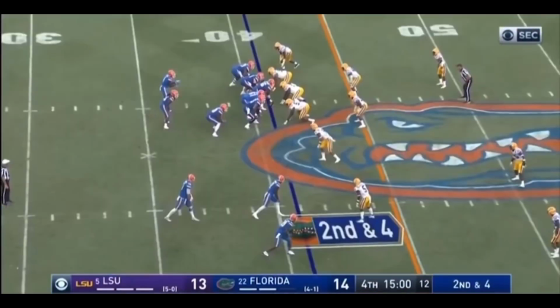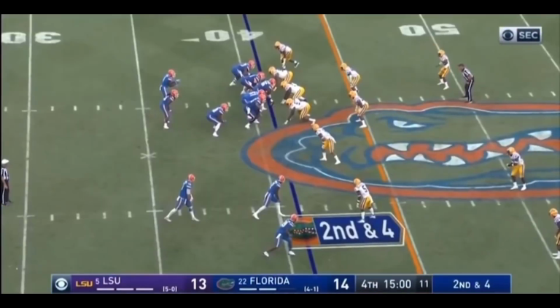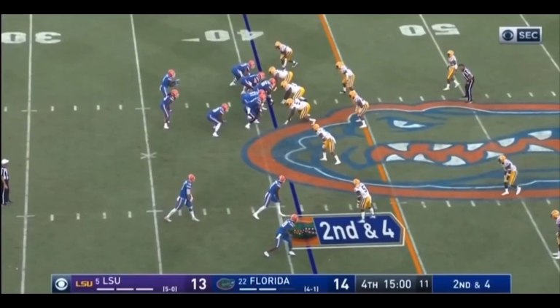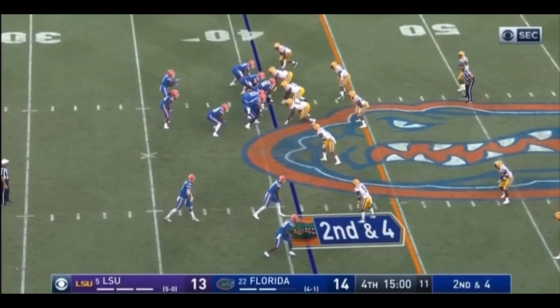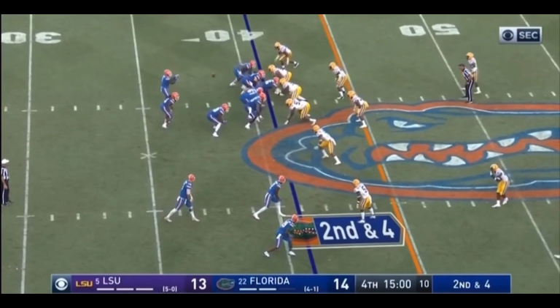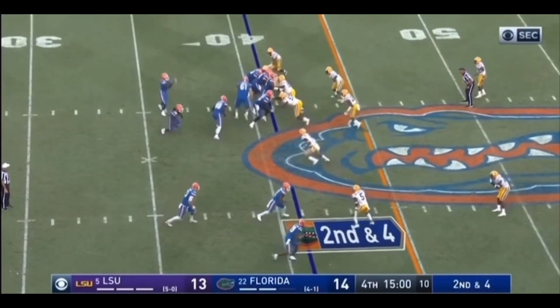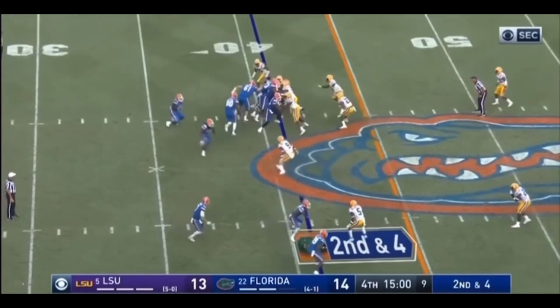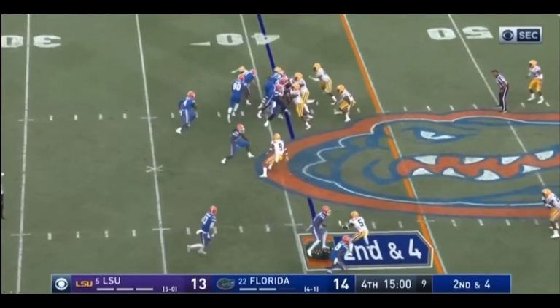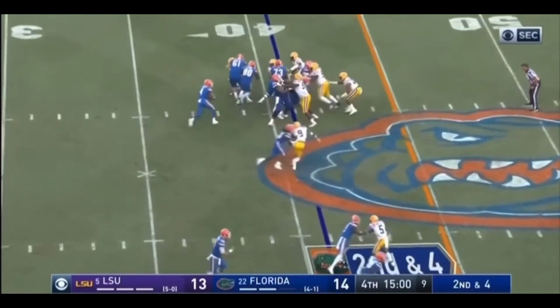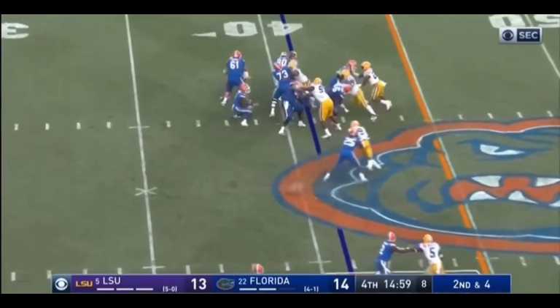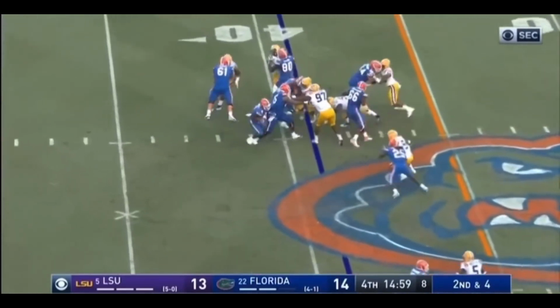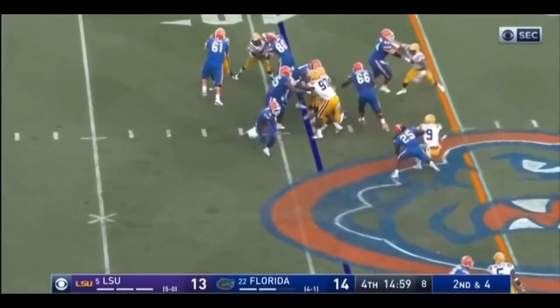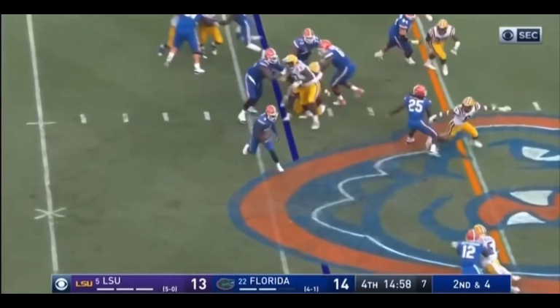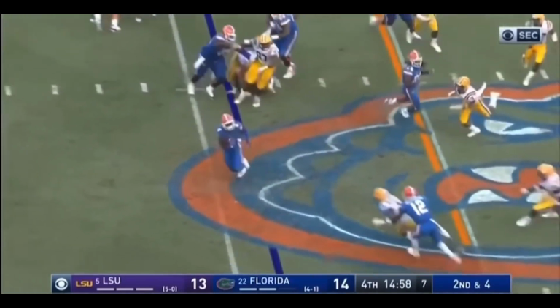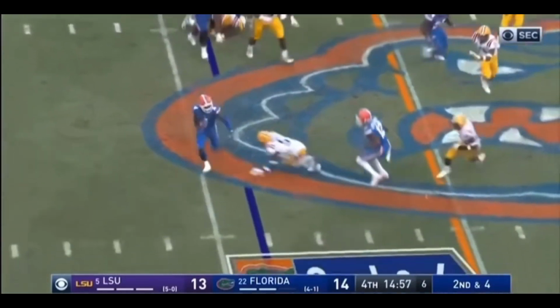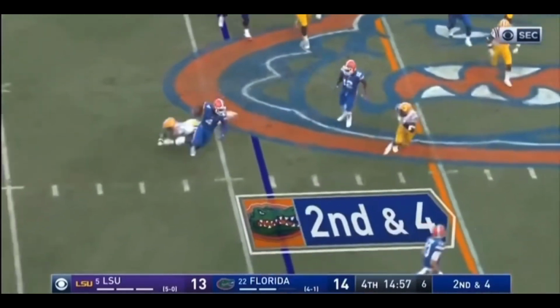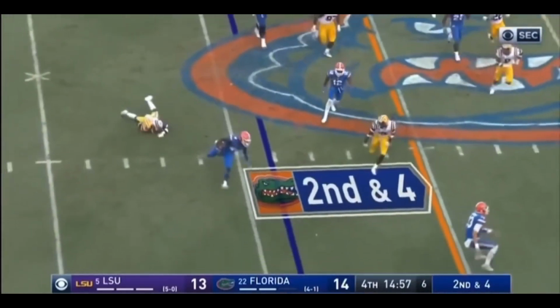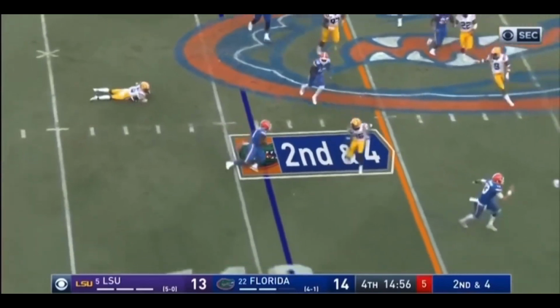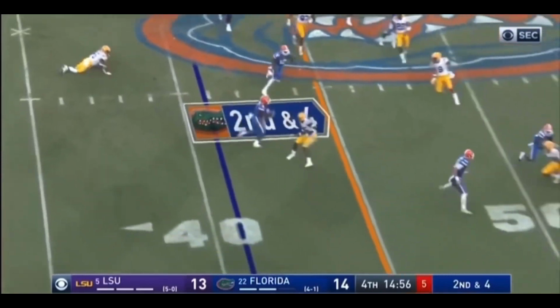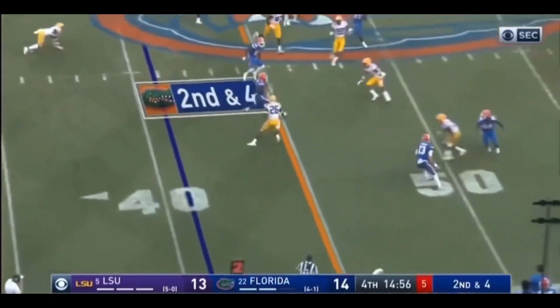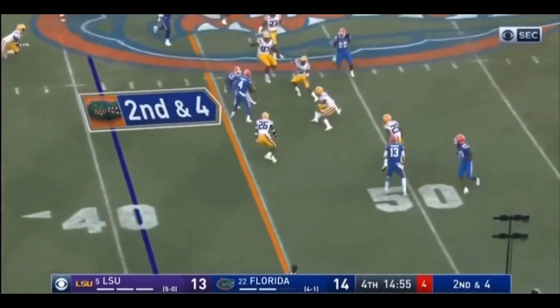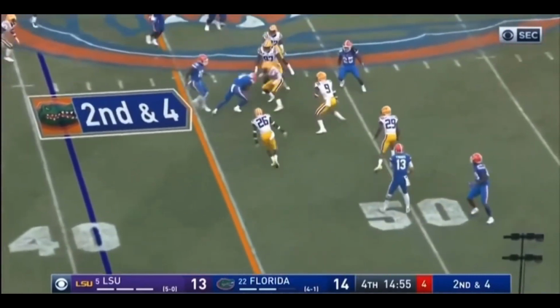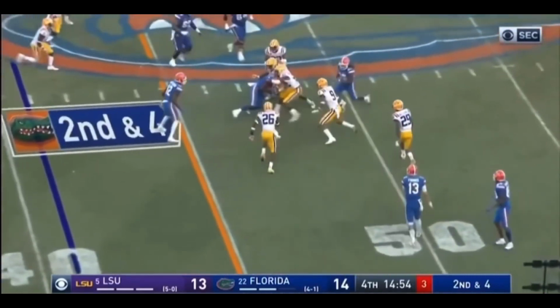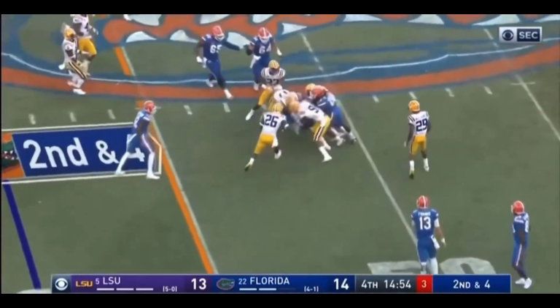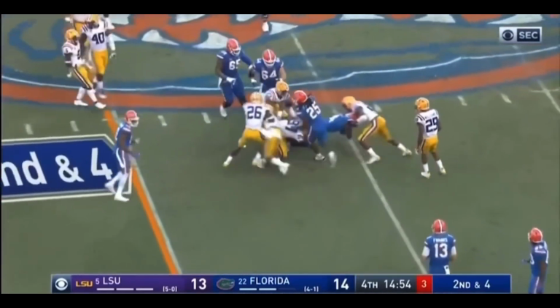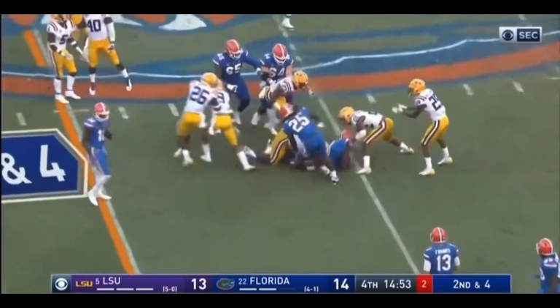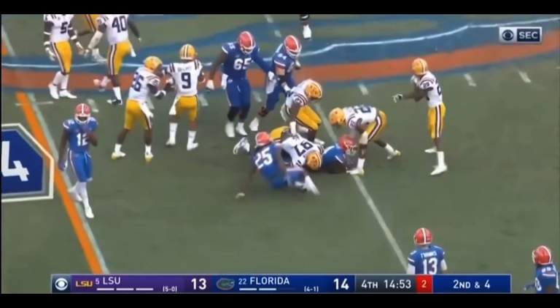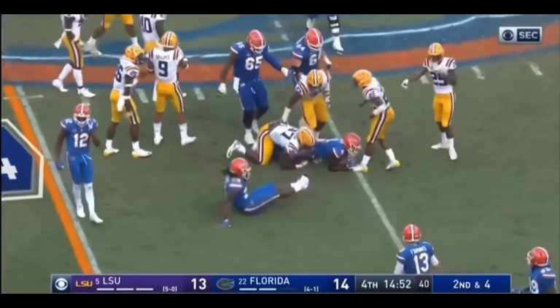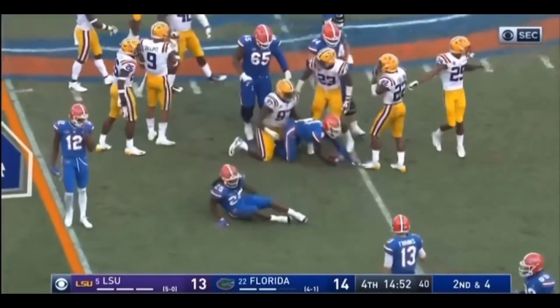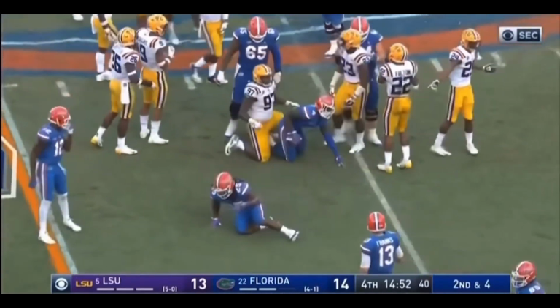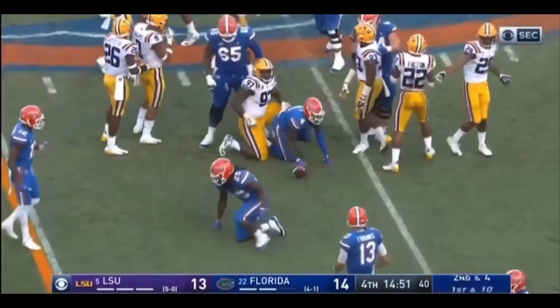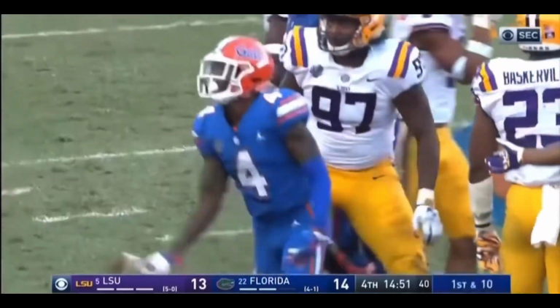Second down at four for Florida. And the direct snap to Tony. Another wildcat. Trying to get free. And he got the first down. Tony out to midfield.